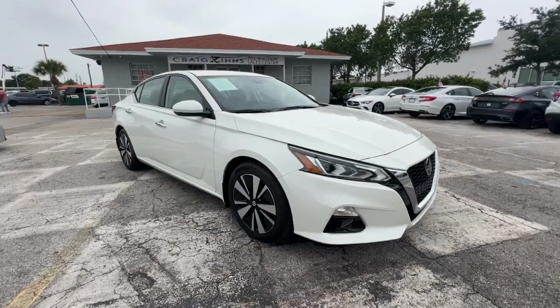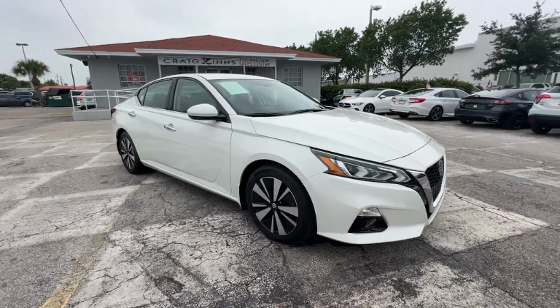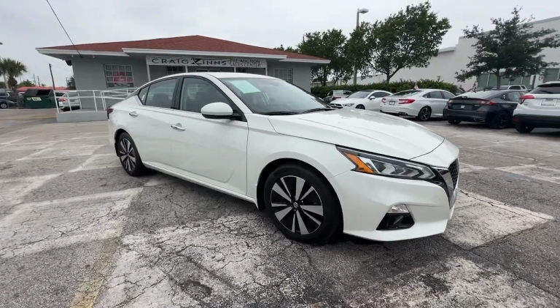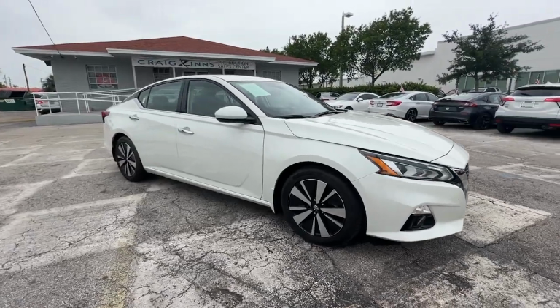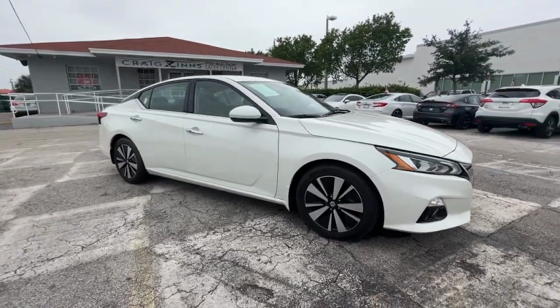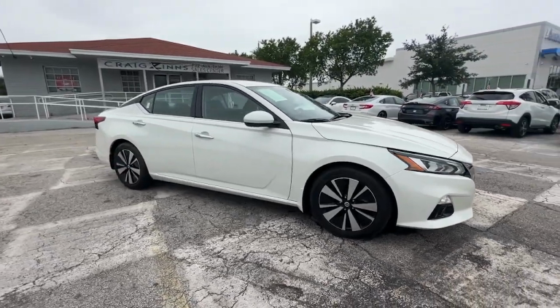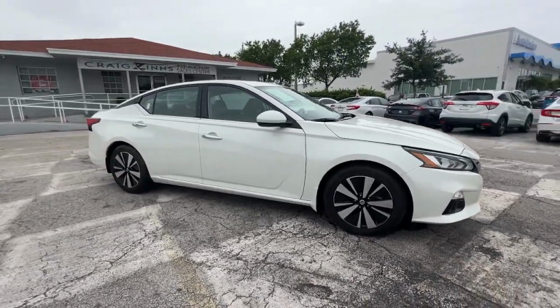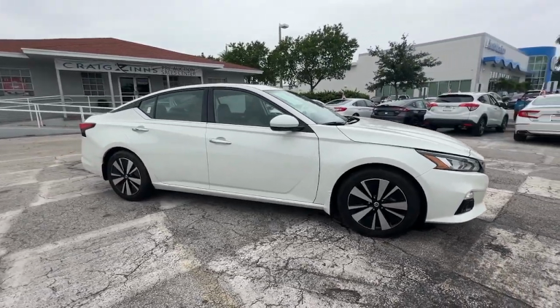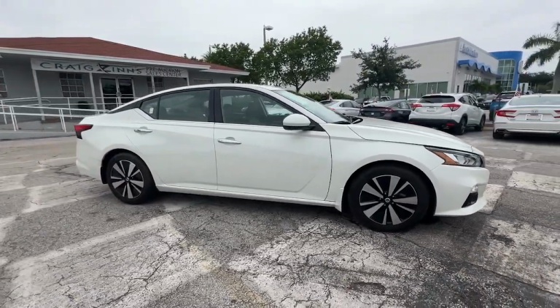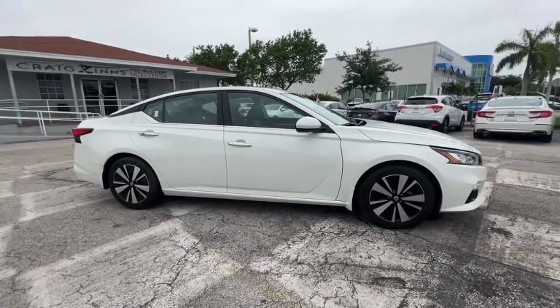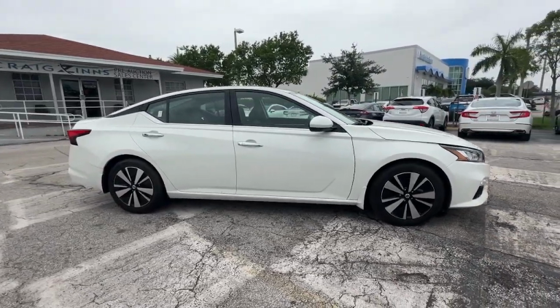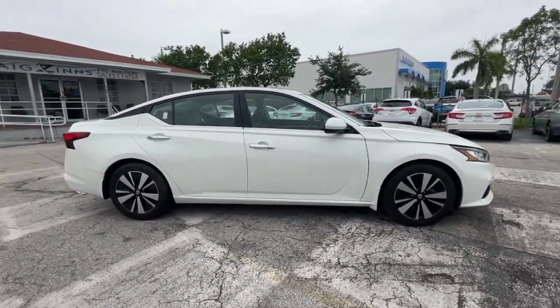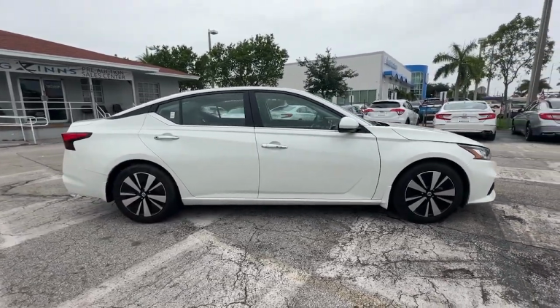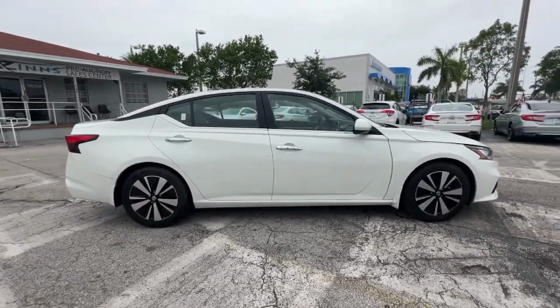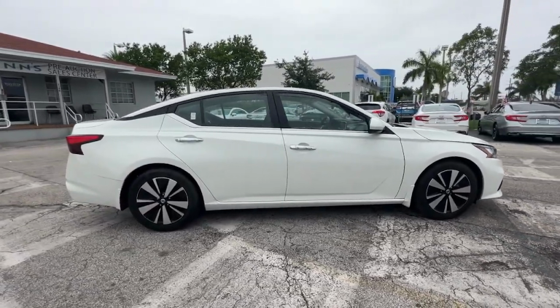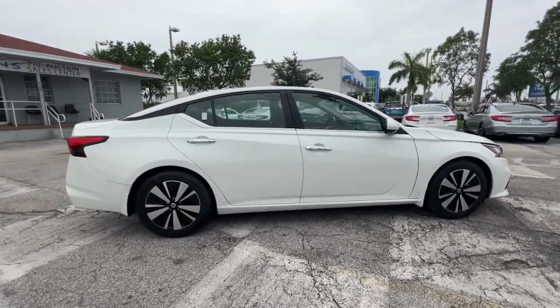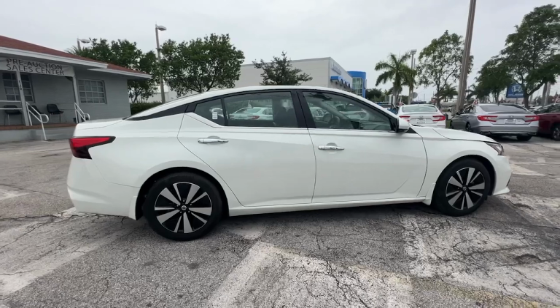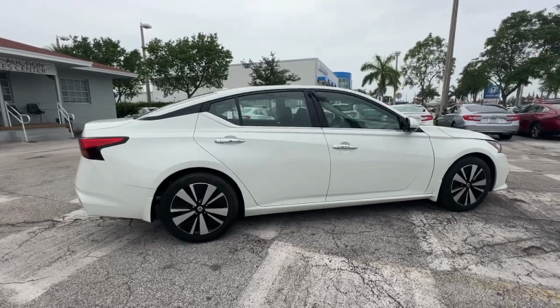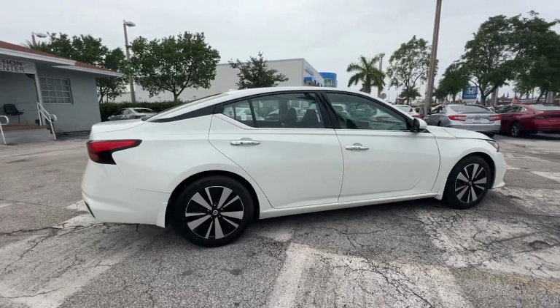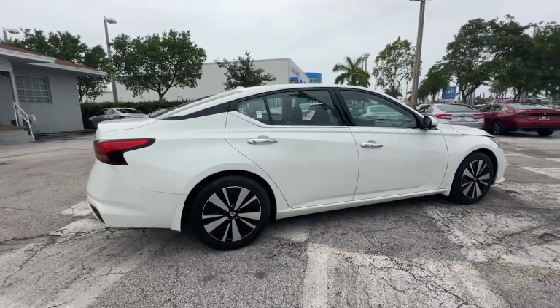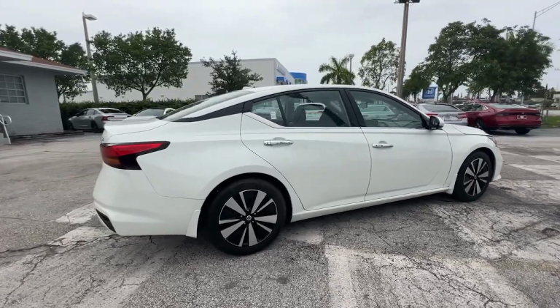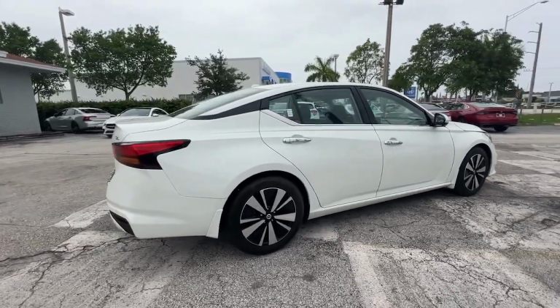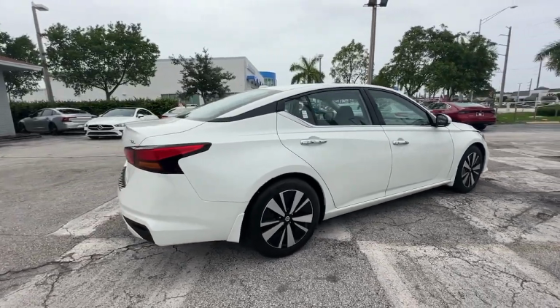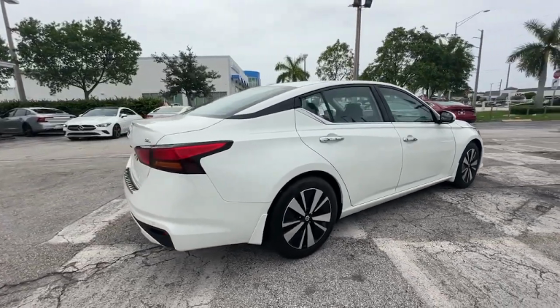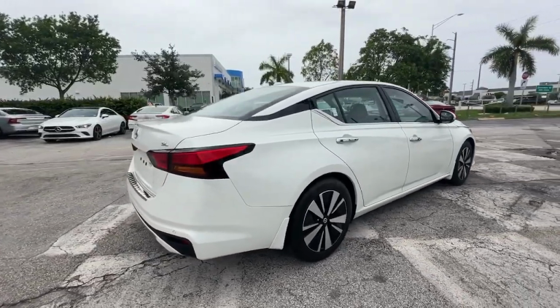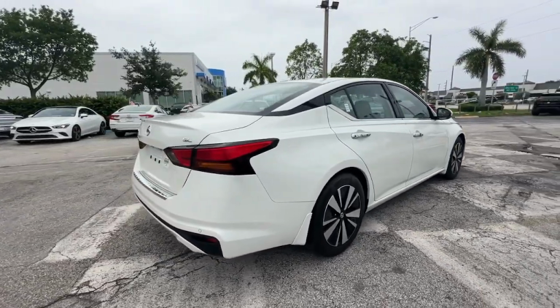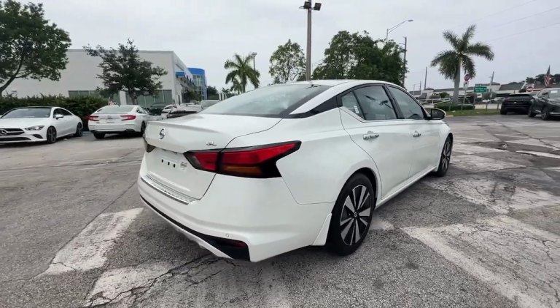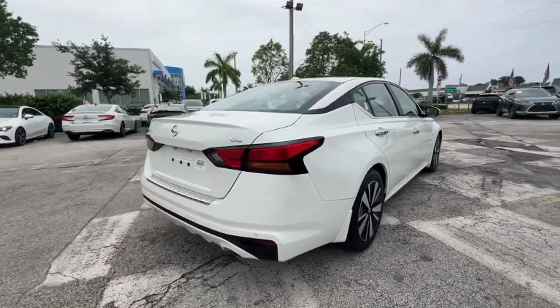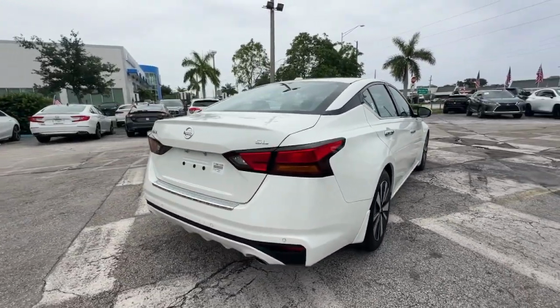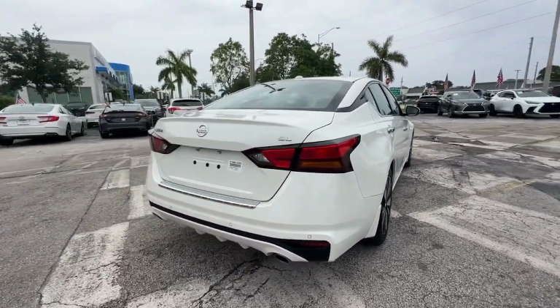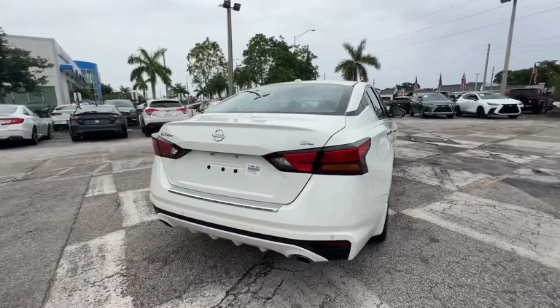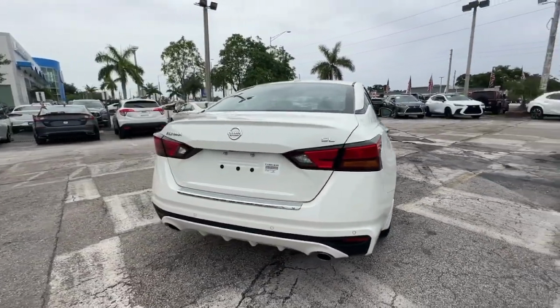Can you see yourself in the 2021 Nissan Altima? With less than 15,000 miles on the odometer, this vehicle provides excellent value.